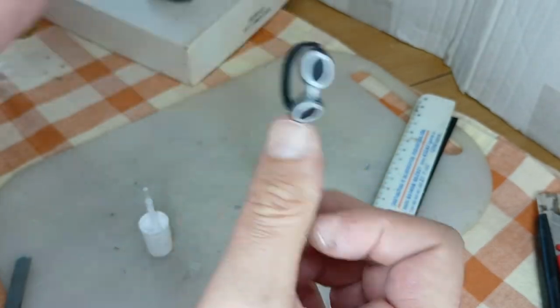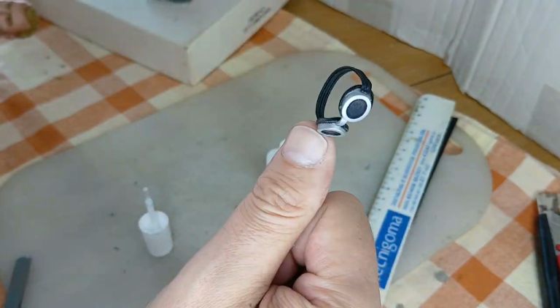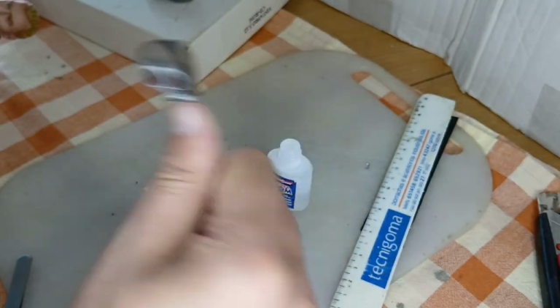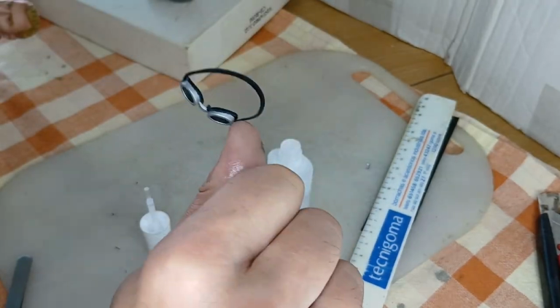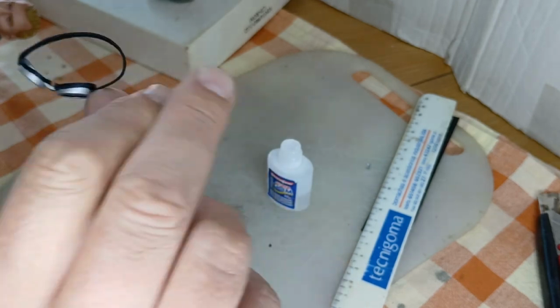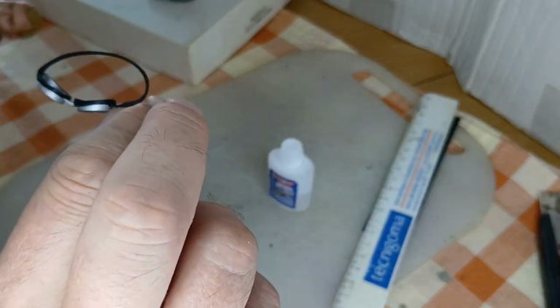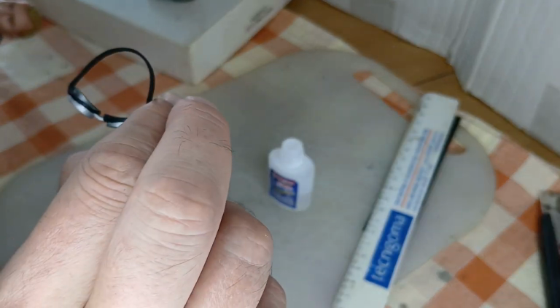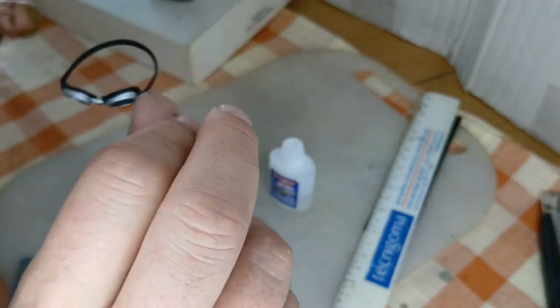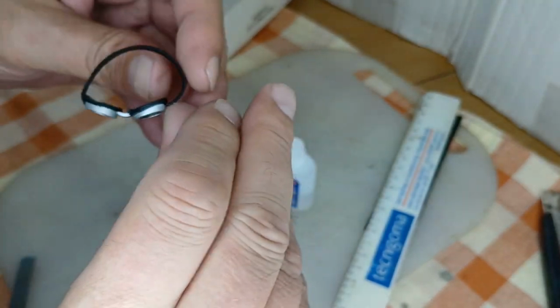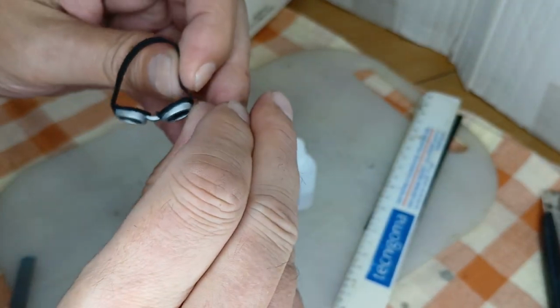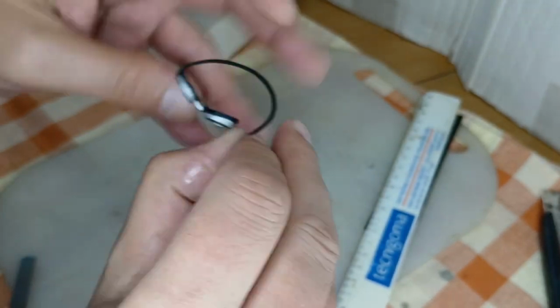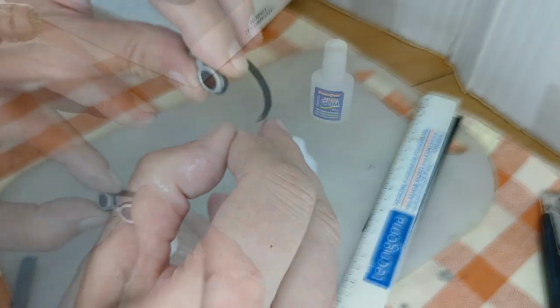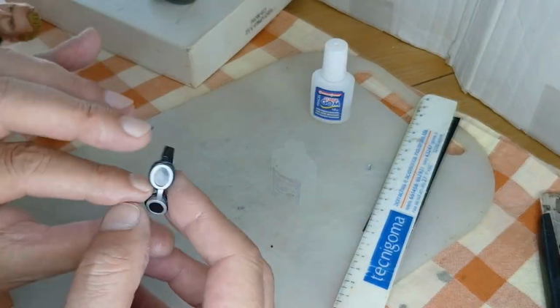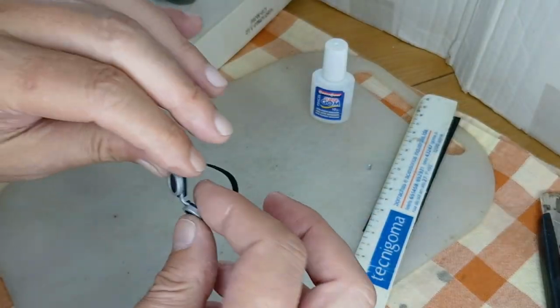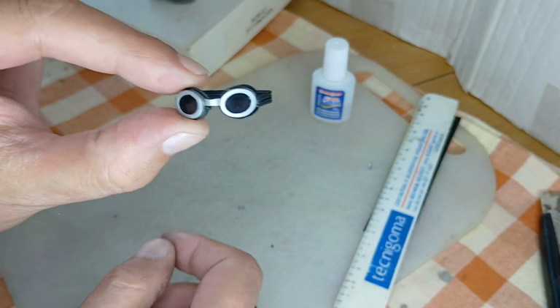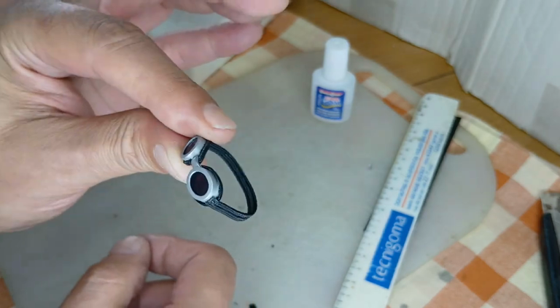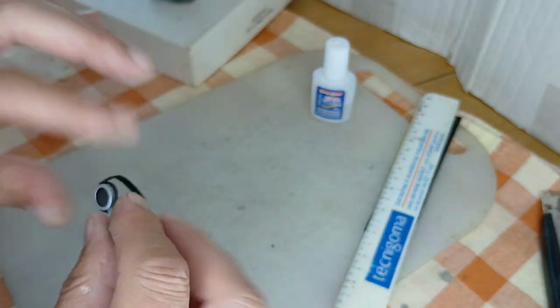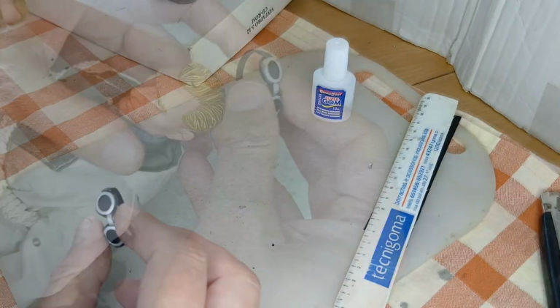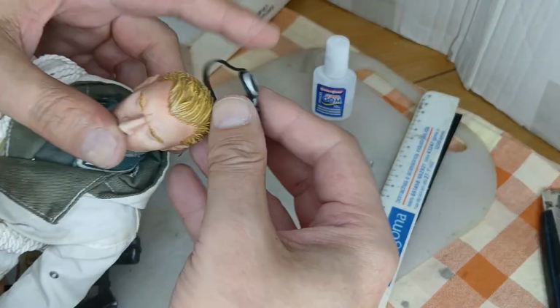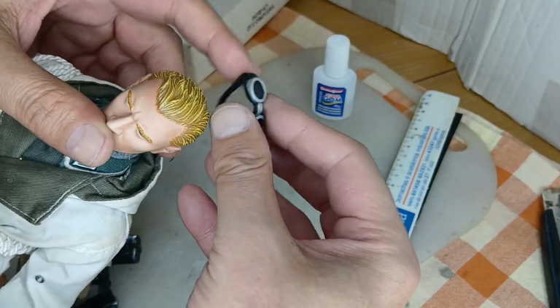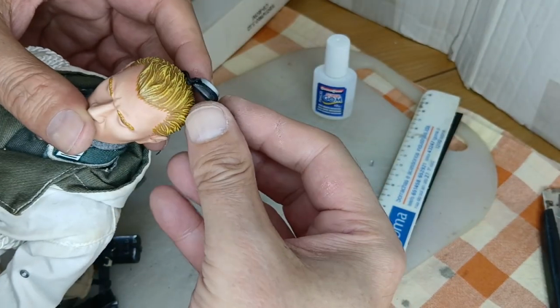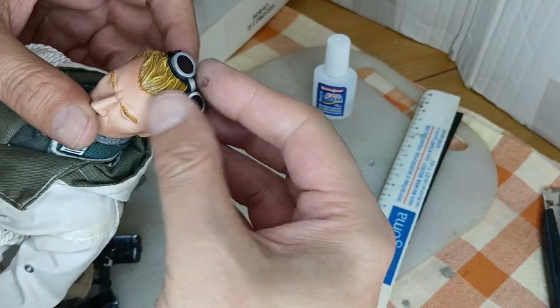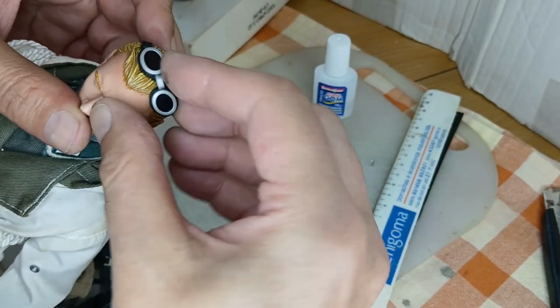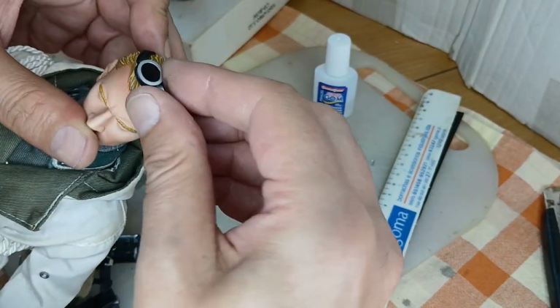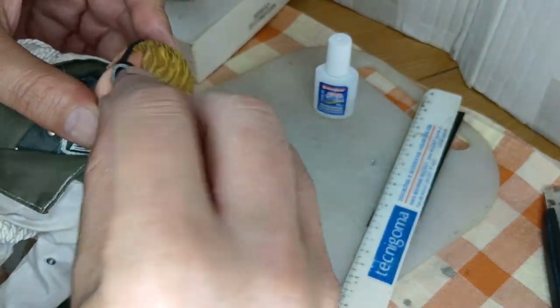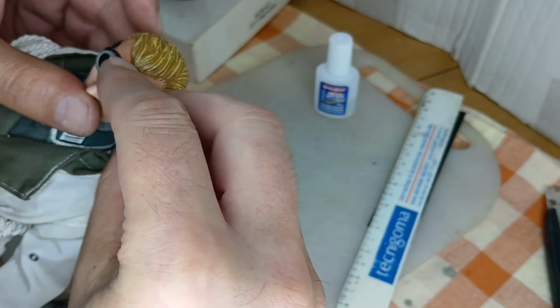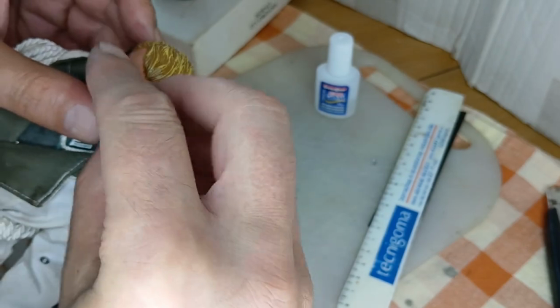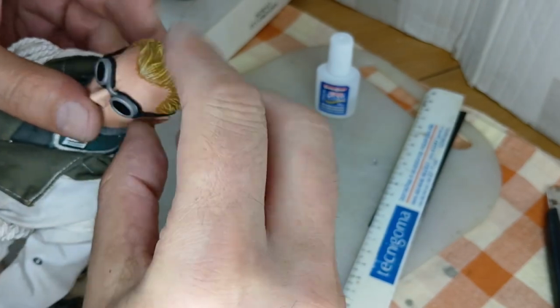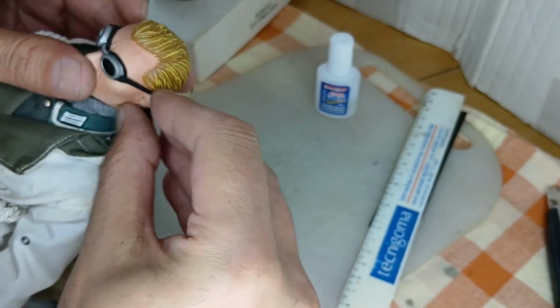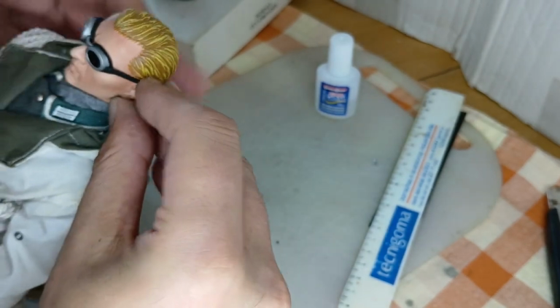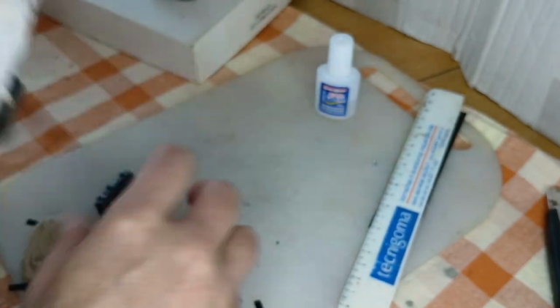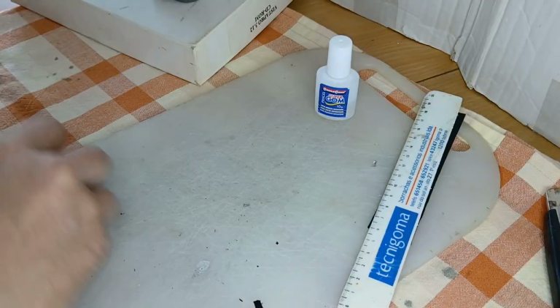As you can see, super glue also glues fingers. Test on the figure looks good, but it's not over yet.